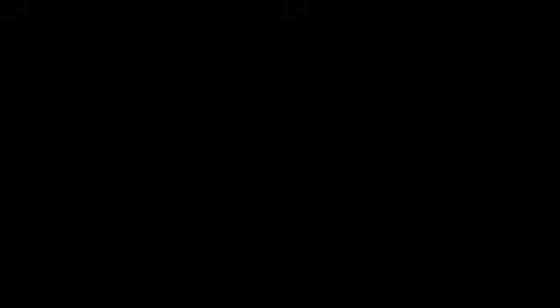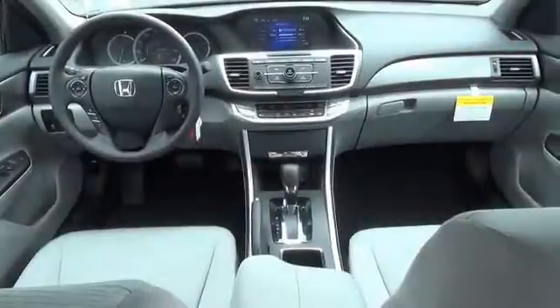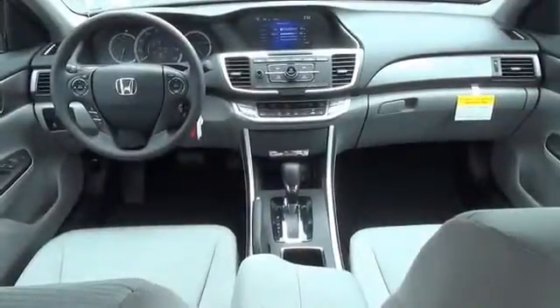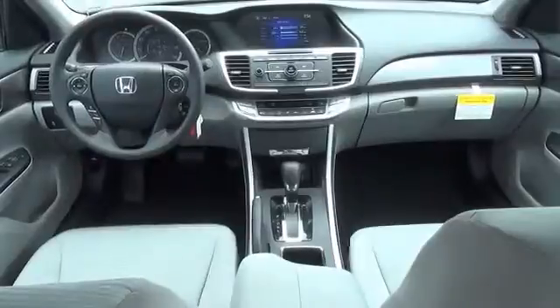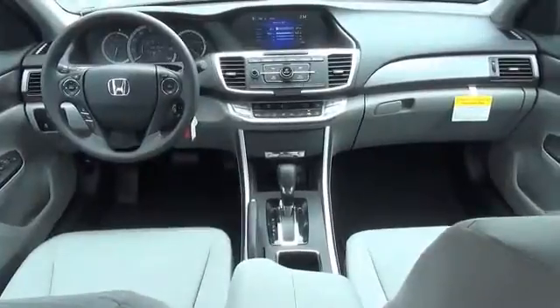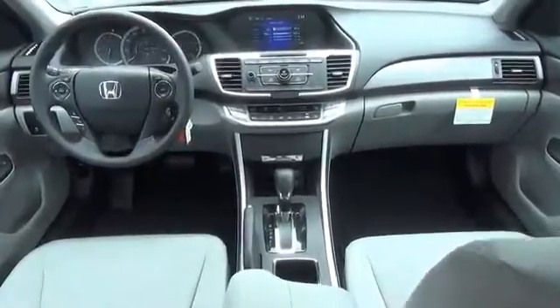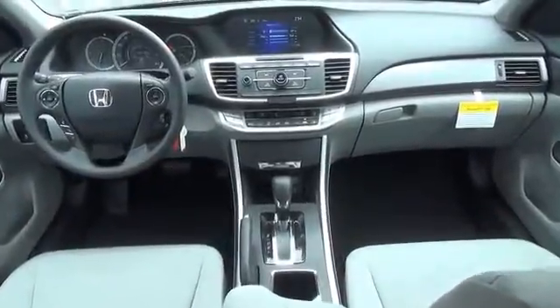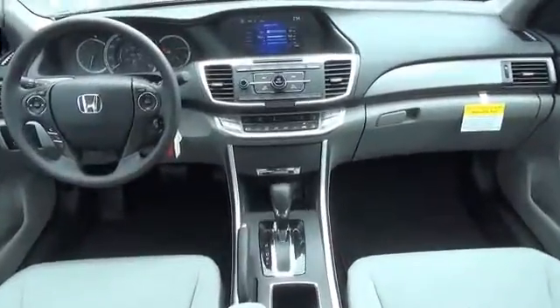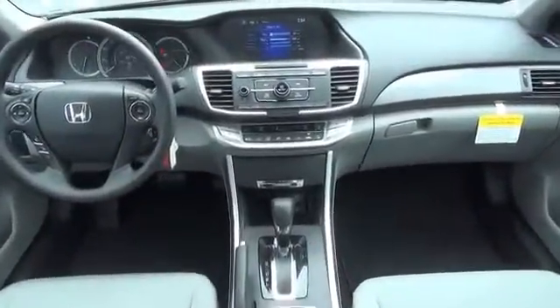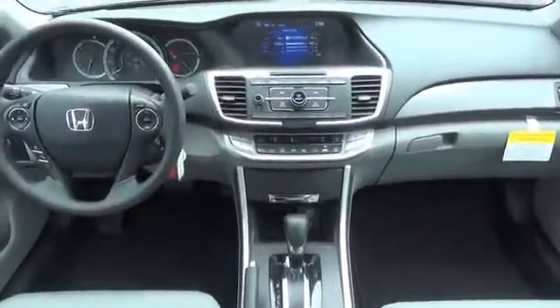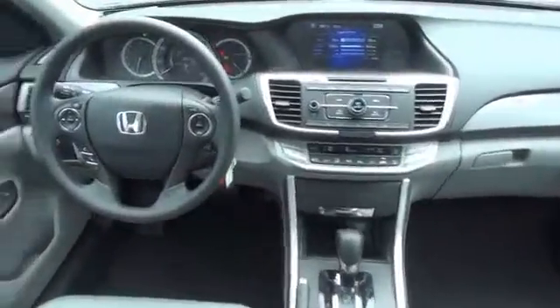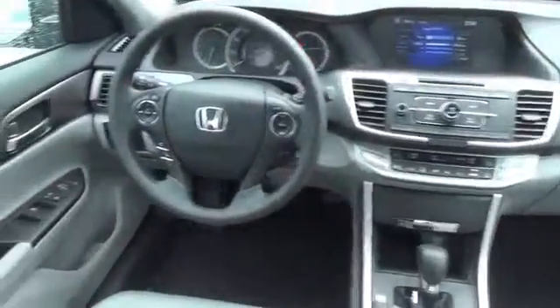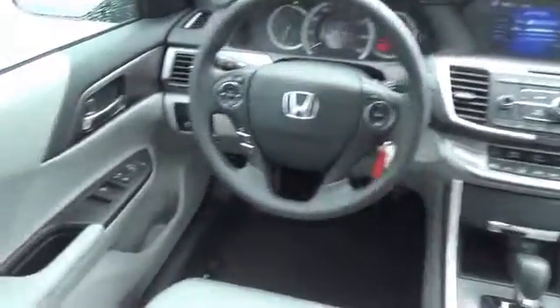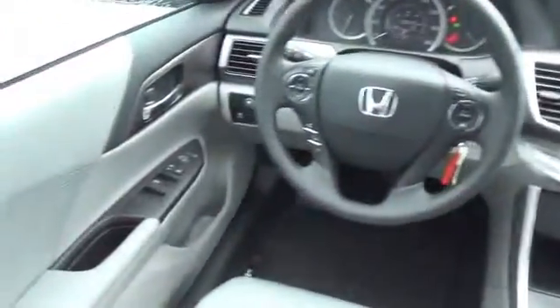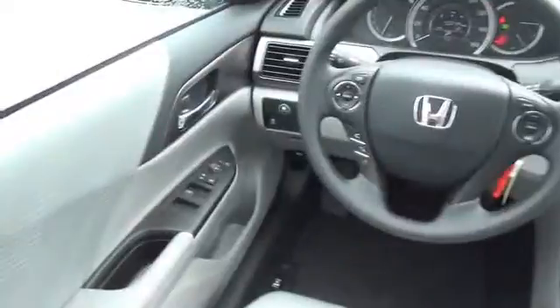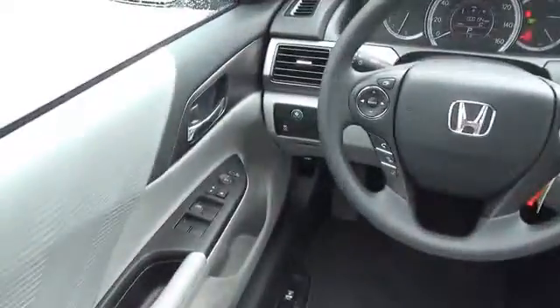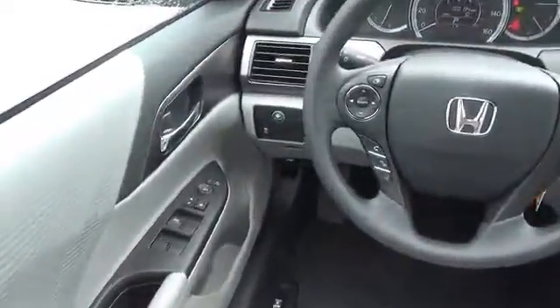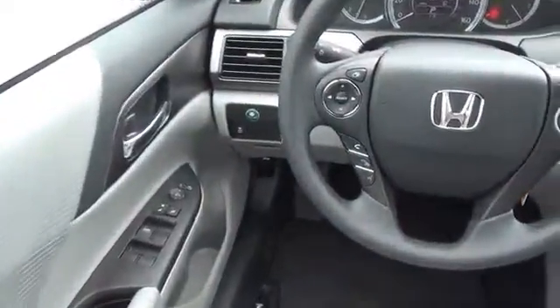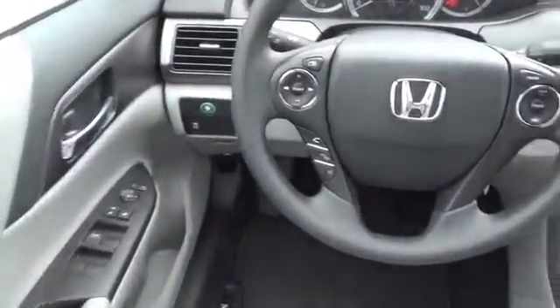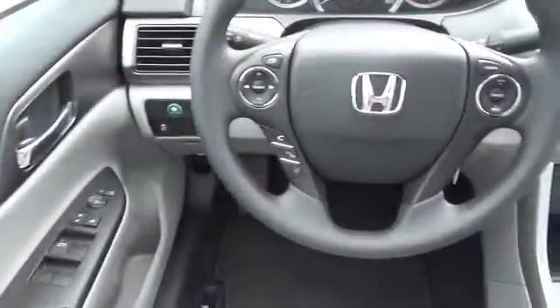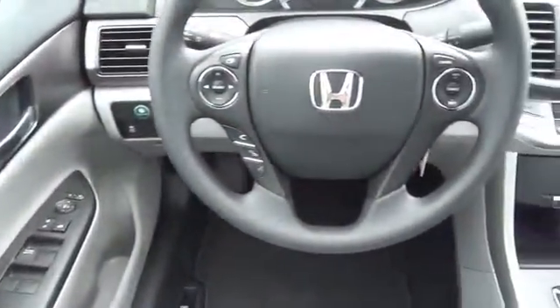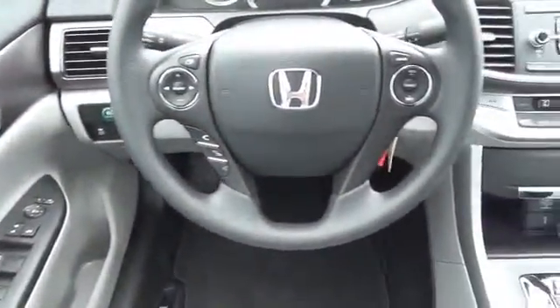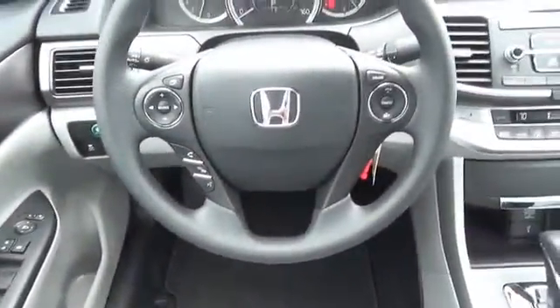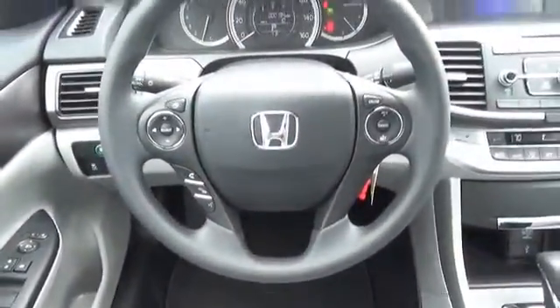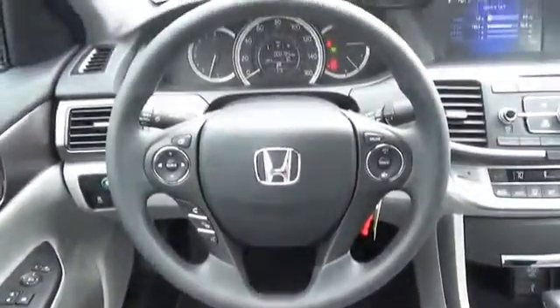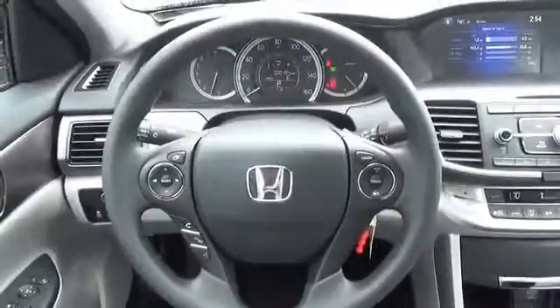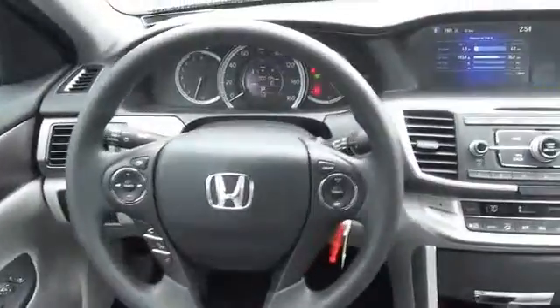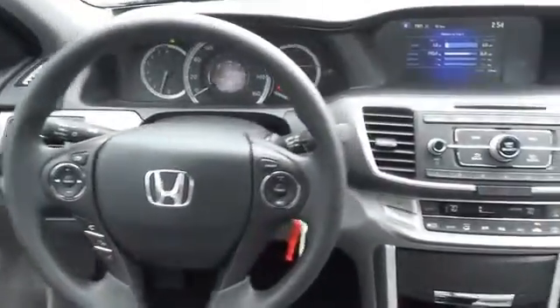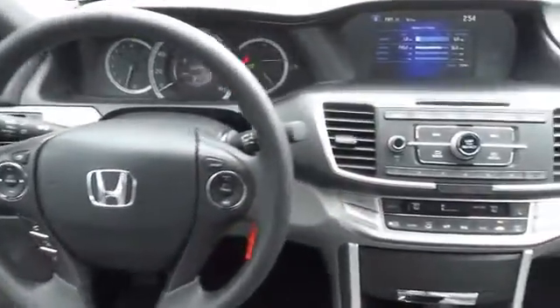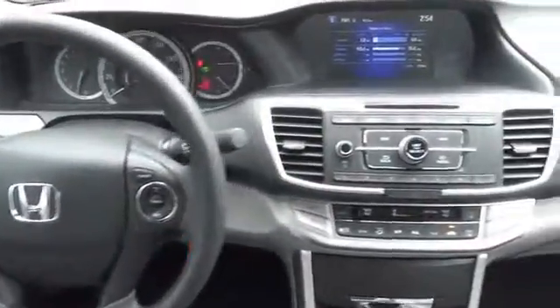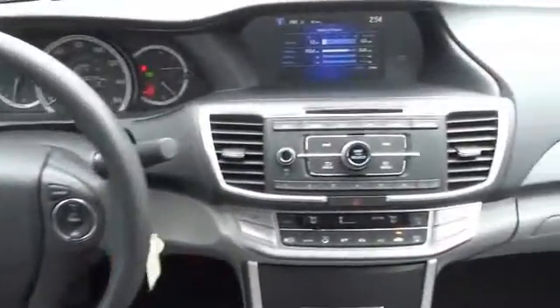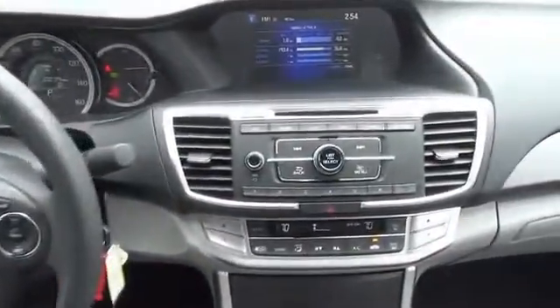Inside you'll find Bluetooth connectivity, steering wheel controls, a premium sound system, a backup camera, an adjustable tilt steering wheel, cruise control, a trip computer, an MP3 player, air conditioning, and power door locks.